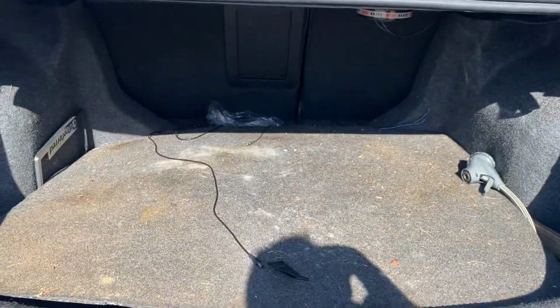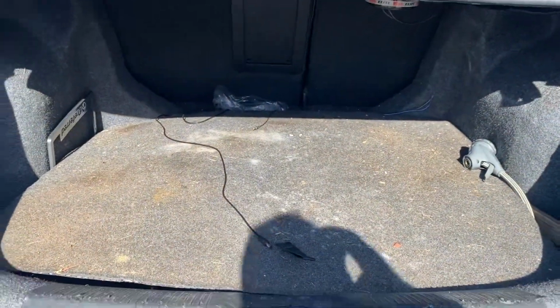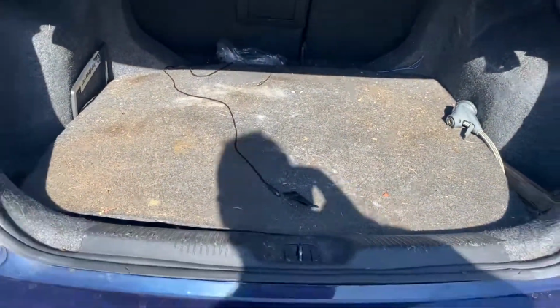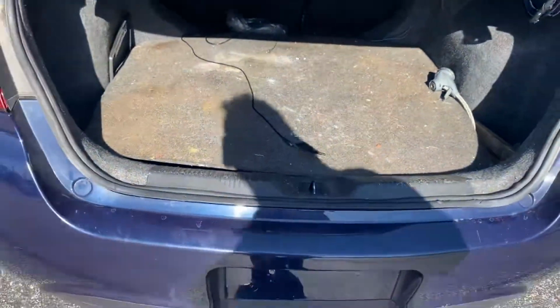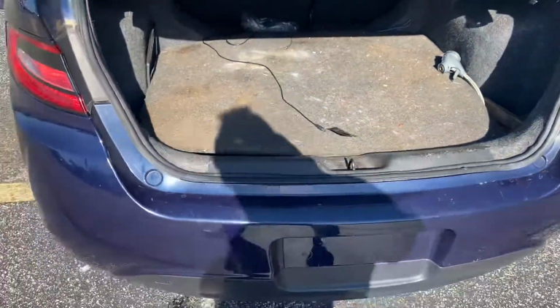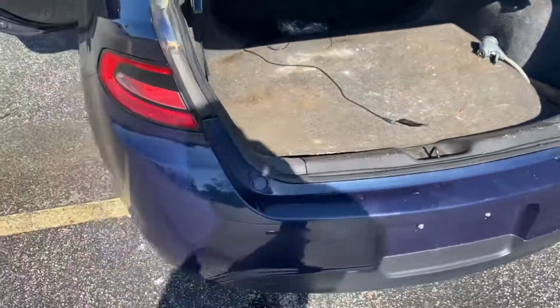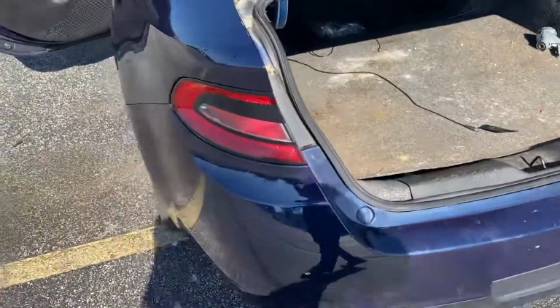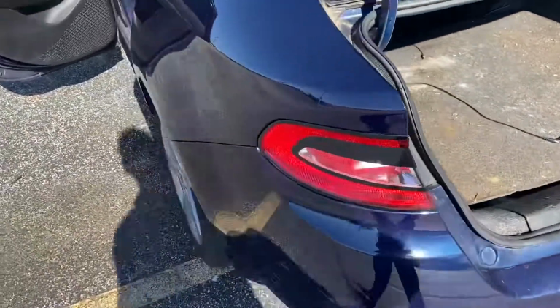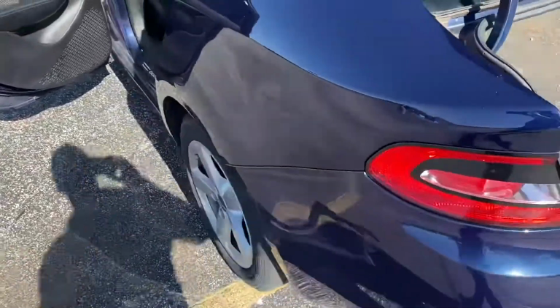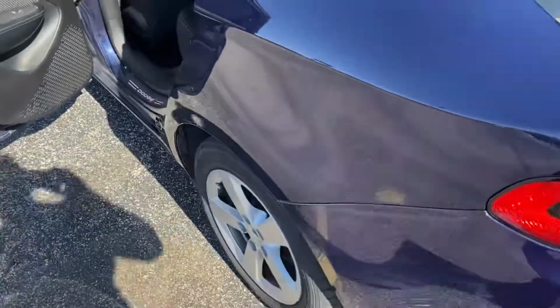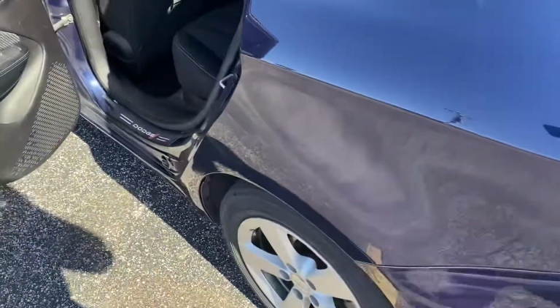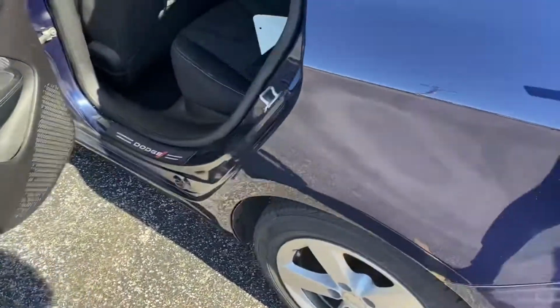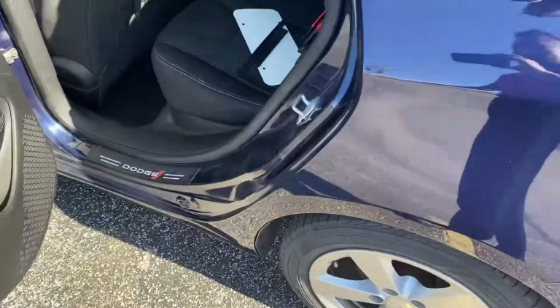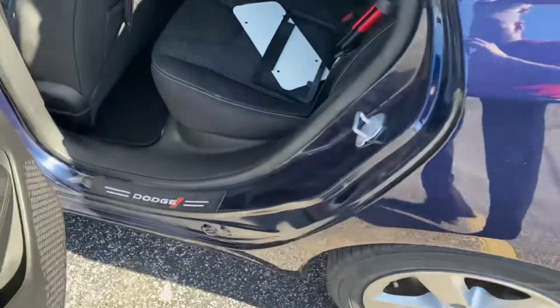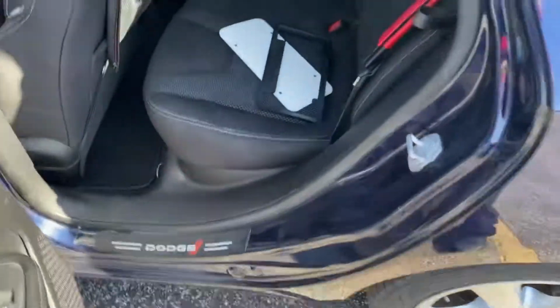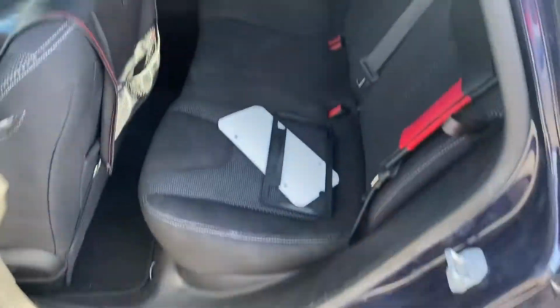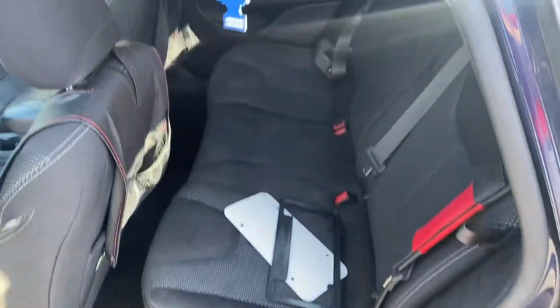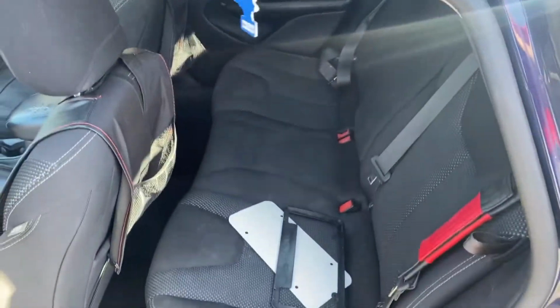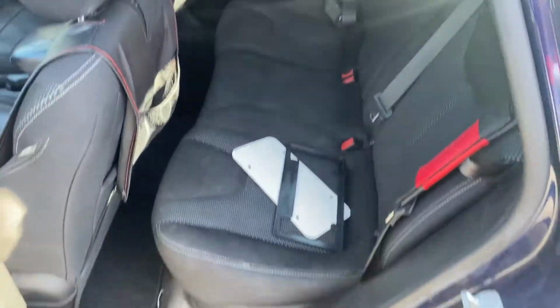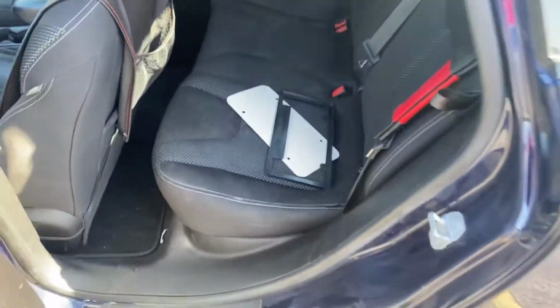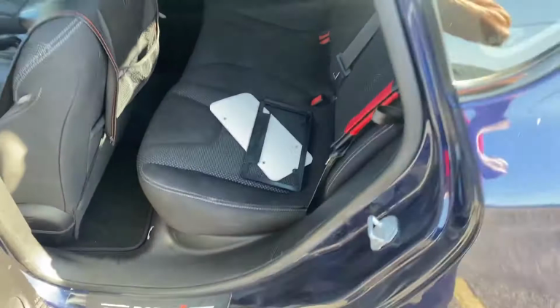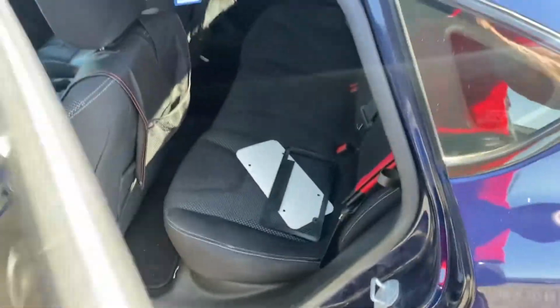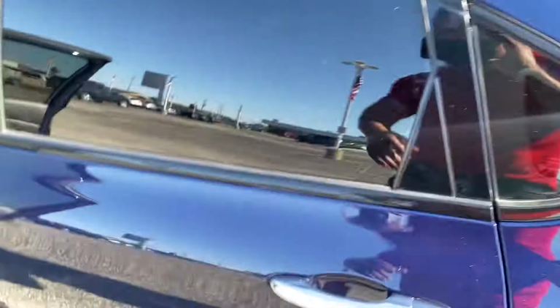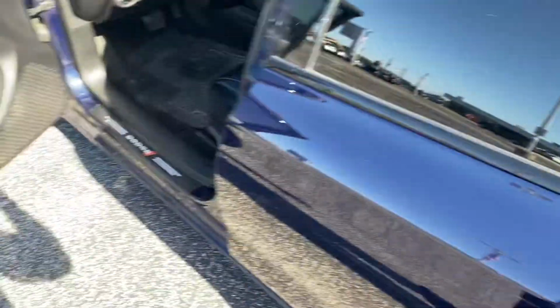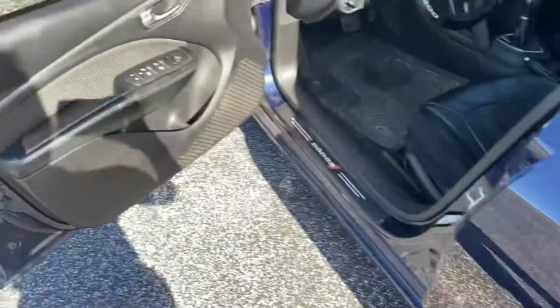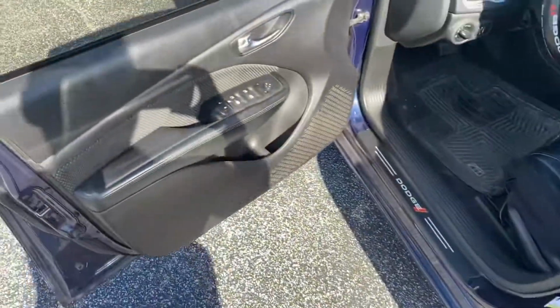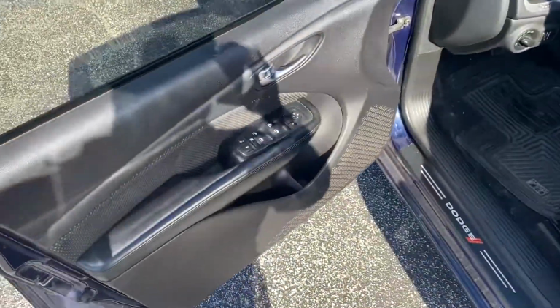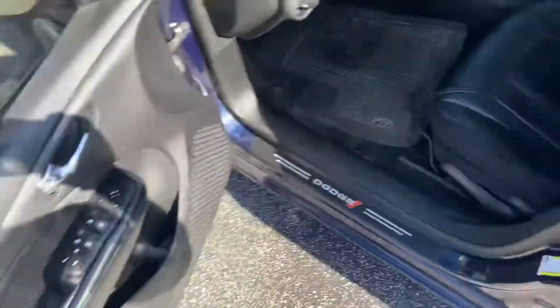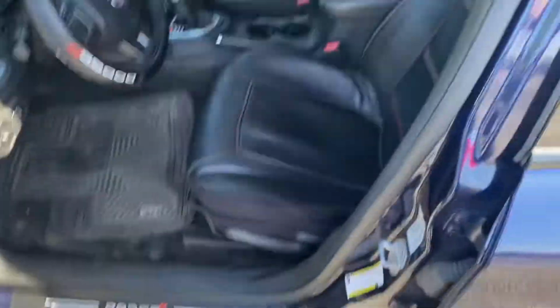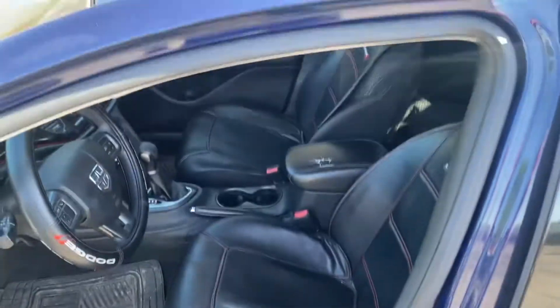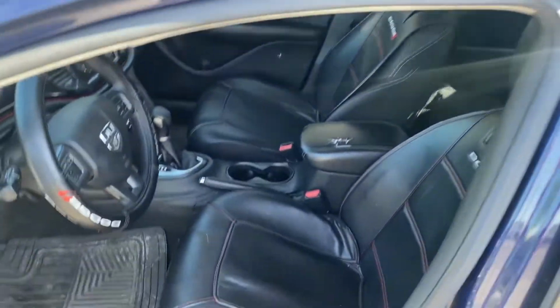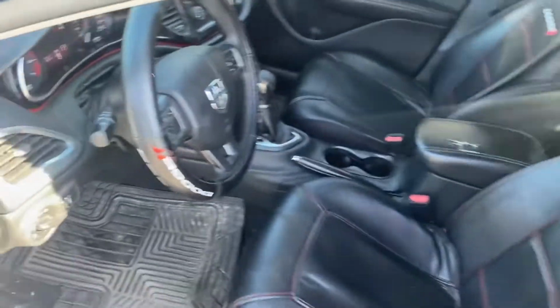If you're interested today, give me a call or a text message and let's set up a test drive. You can see there's plenty of room in the back seat here. Nice interior — power windows, power locks. We'll take a step inside.